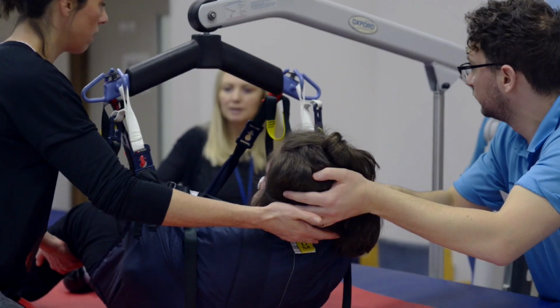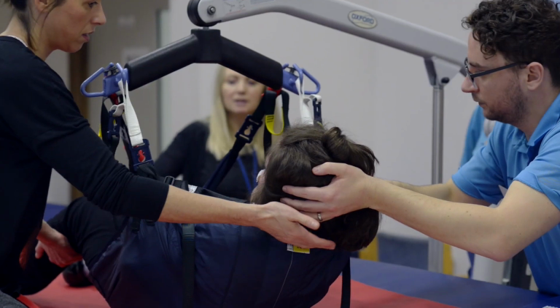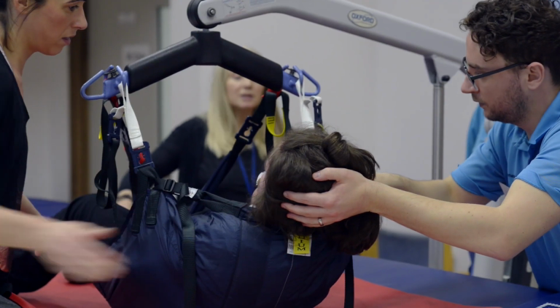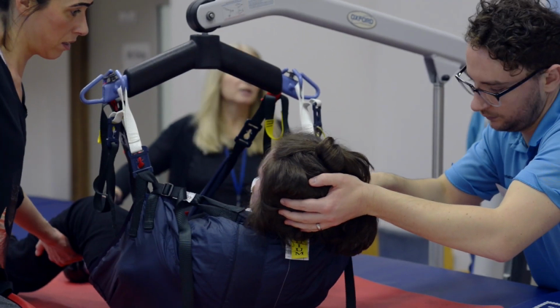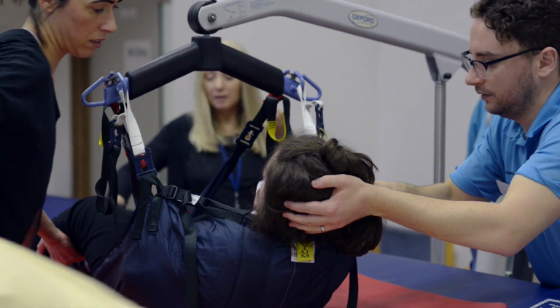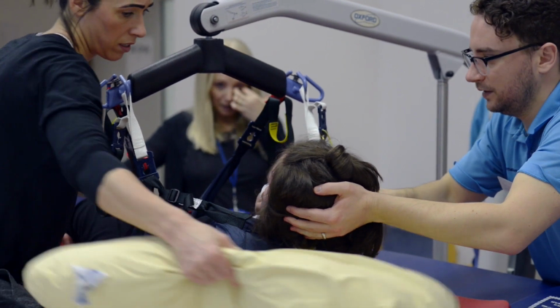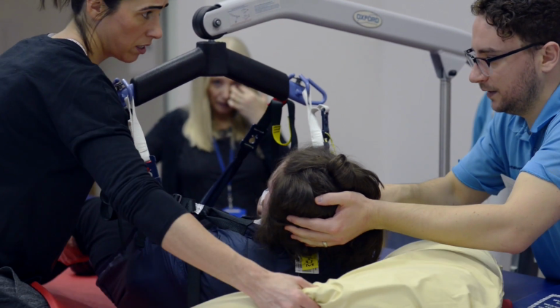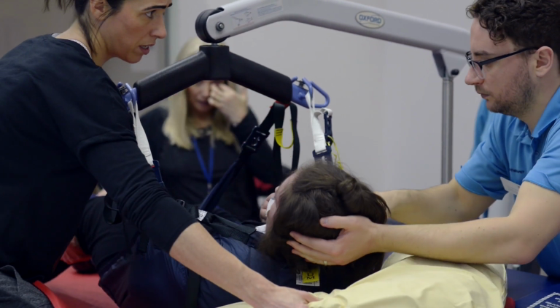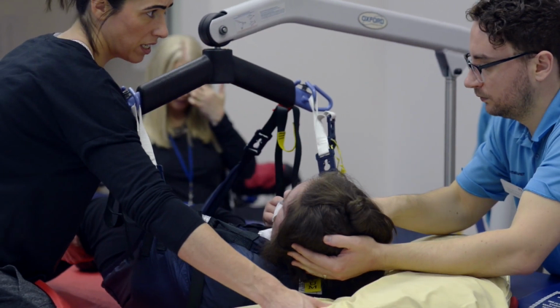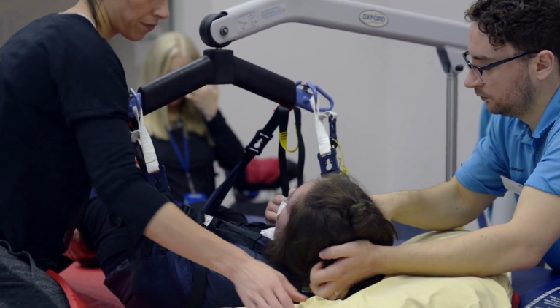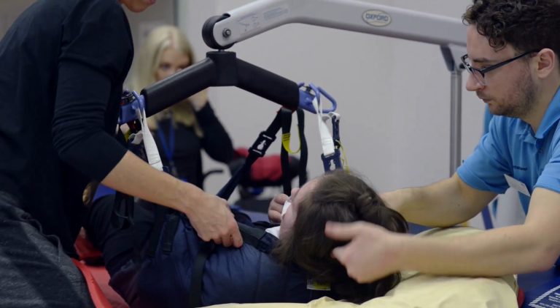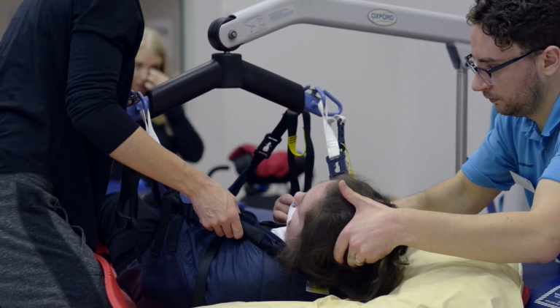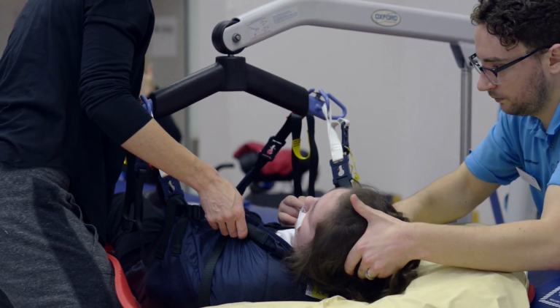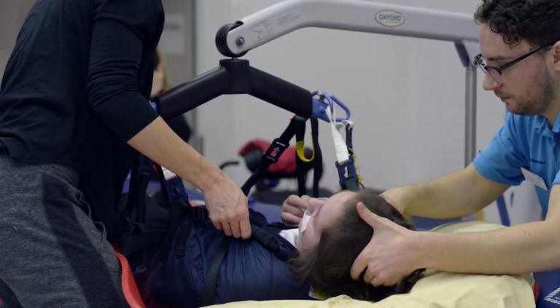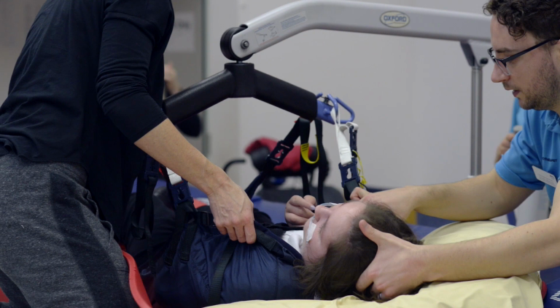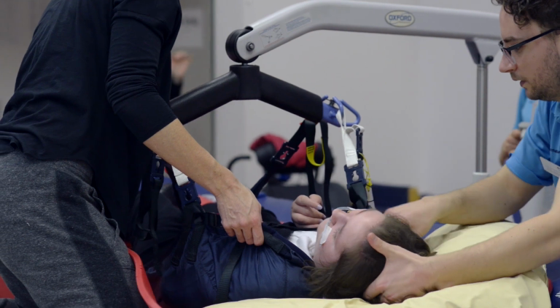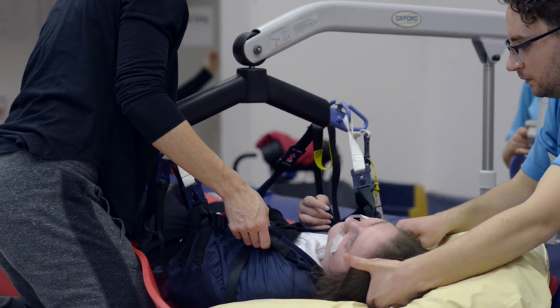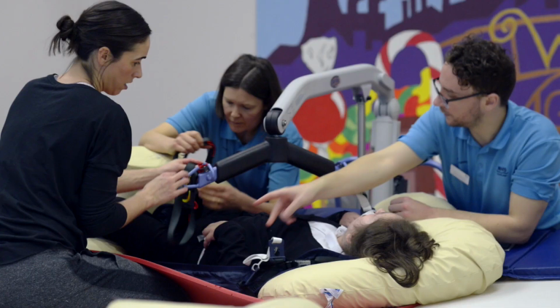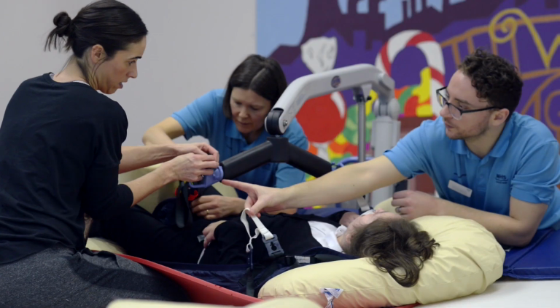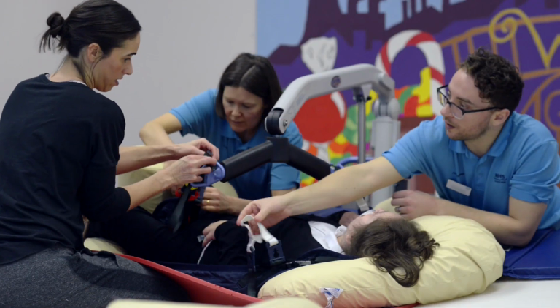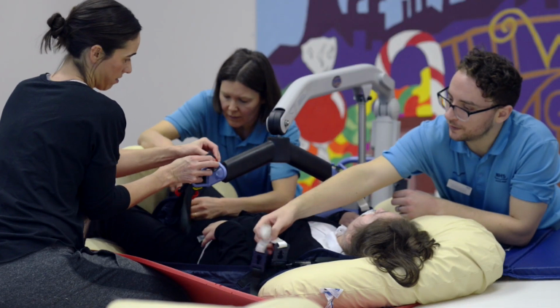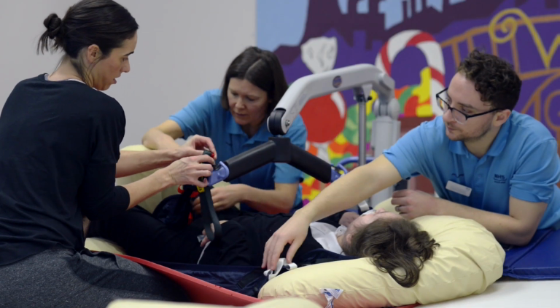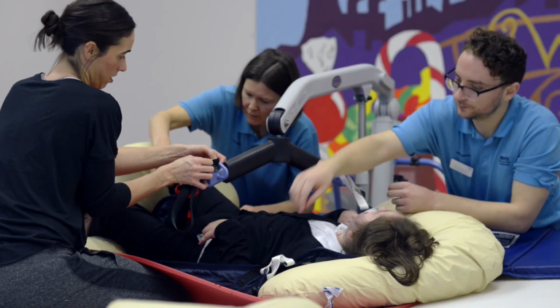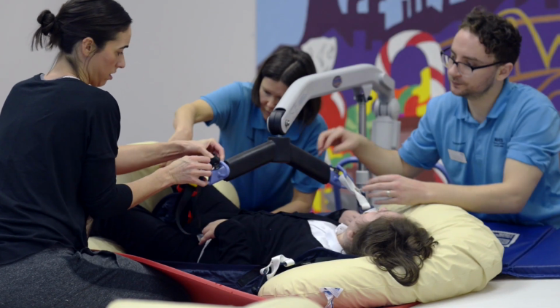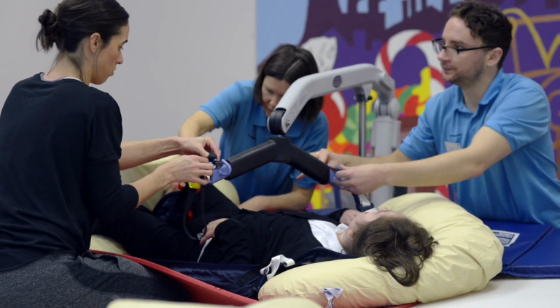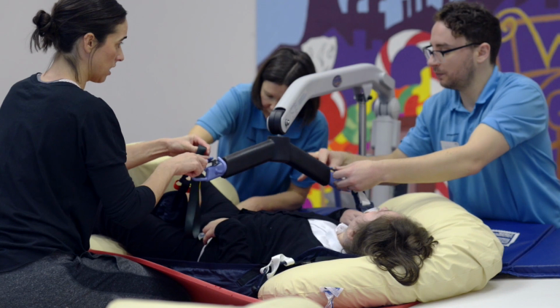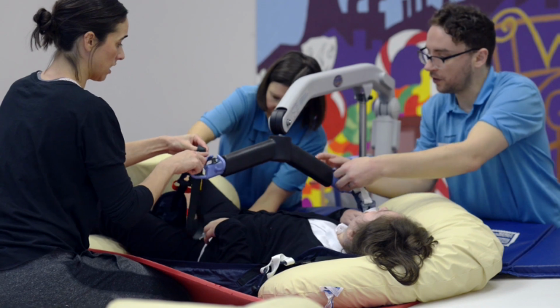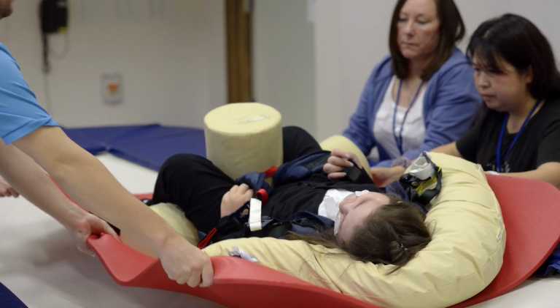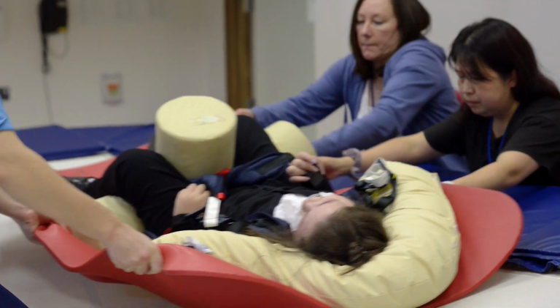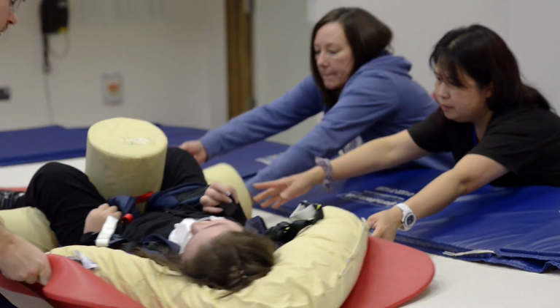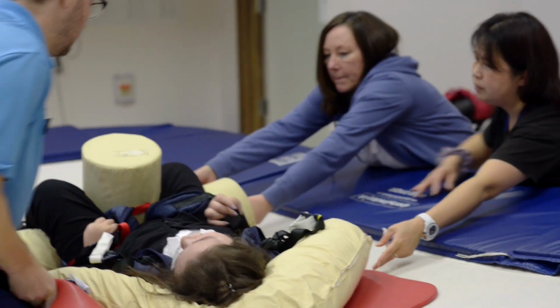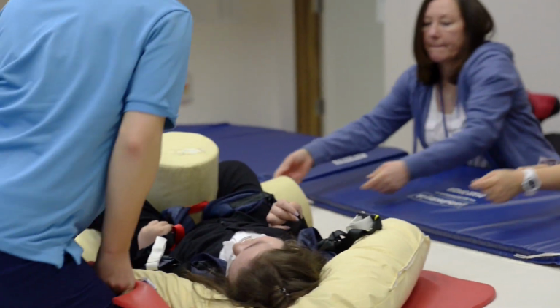In a typical session, the session will begin by transferring the child or young person onto the trampoline using the appropriate methods — so either a sling and a hoist, or some young people are able to climb onto the trampoline using steps themselves.